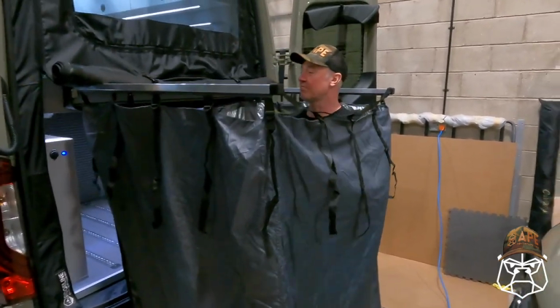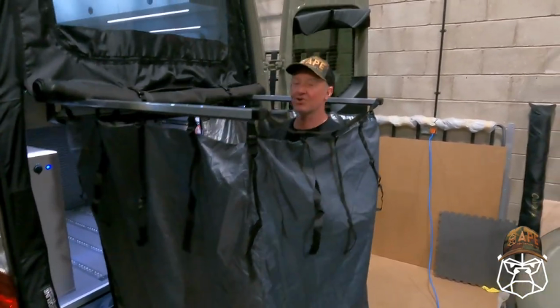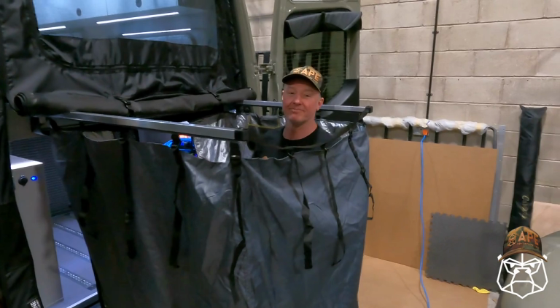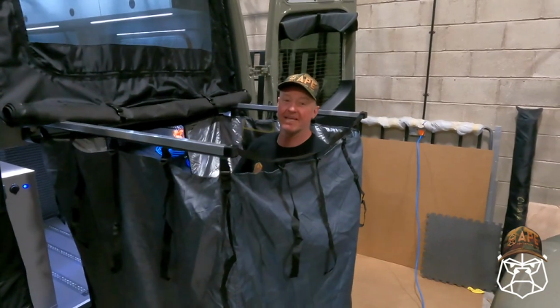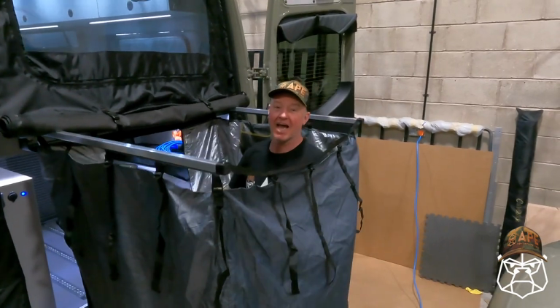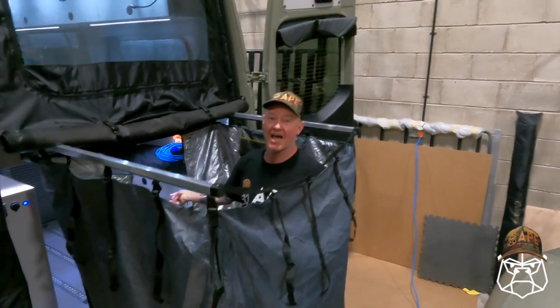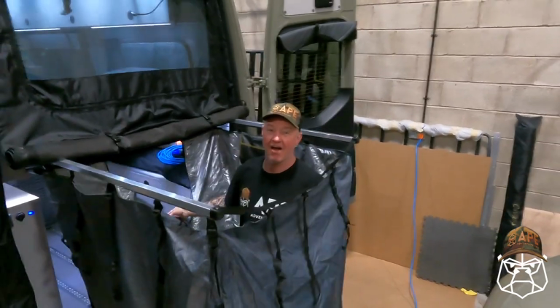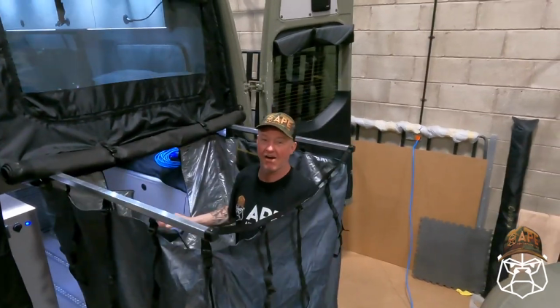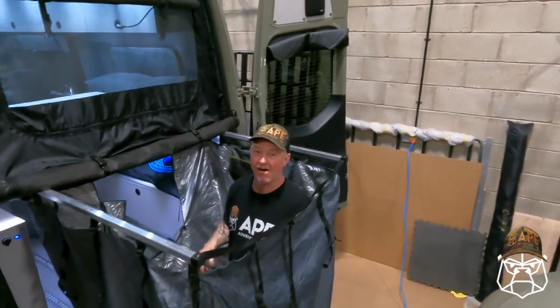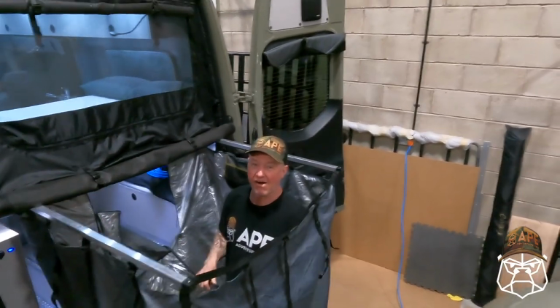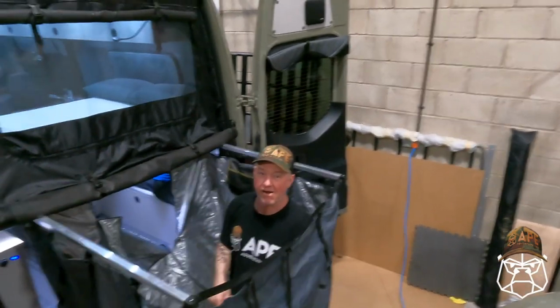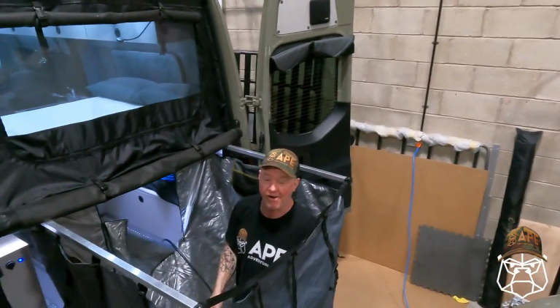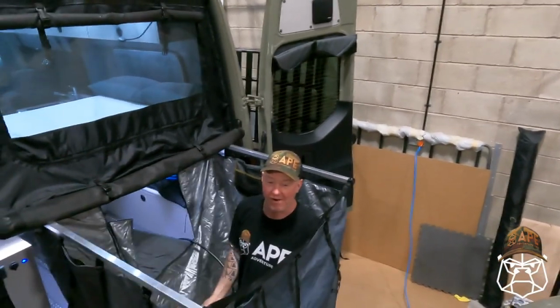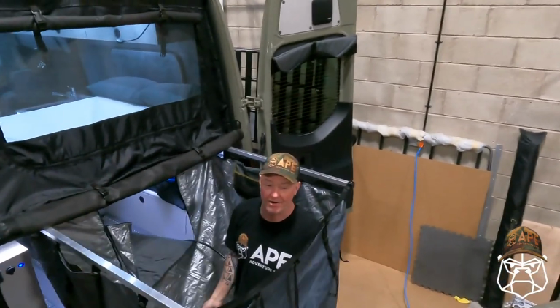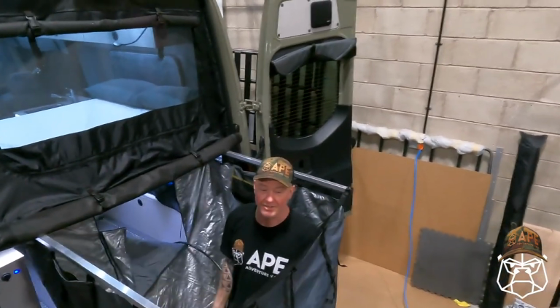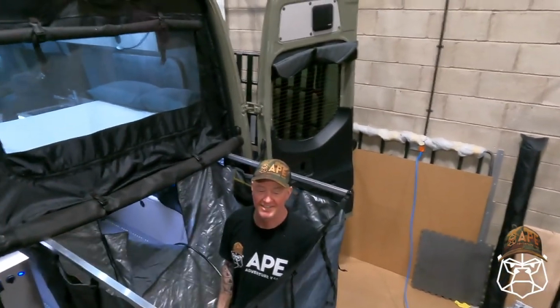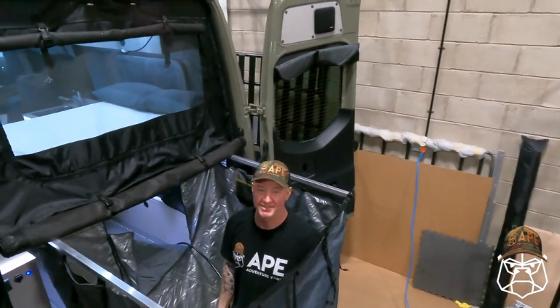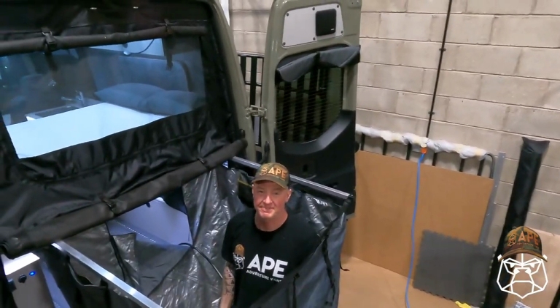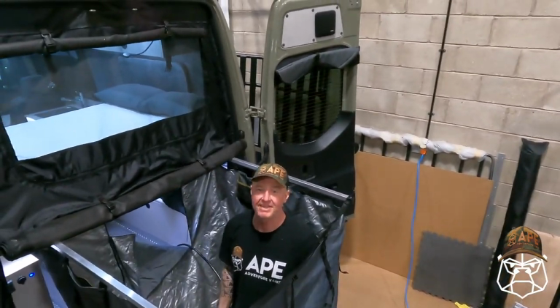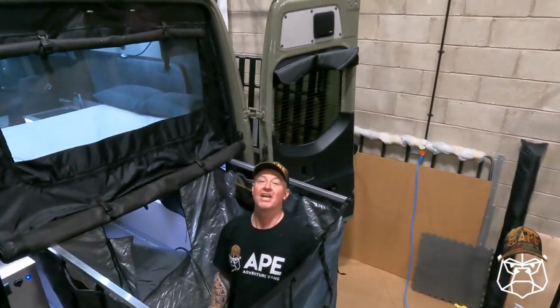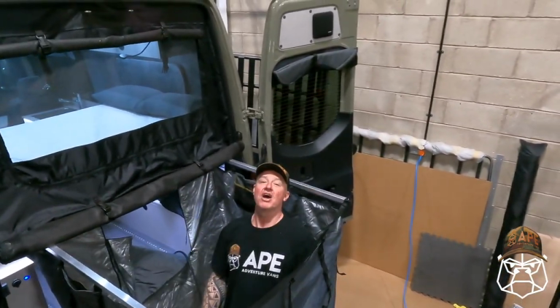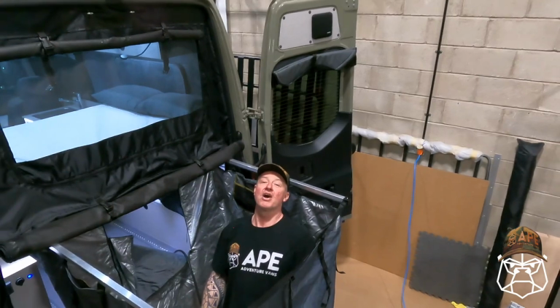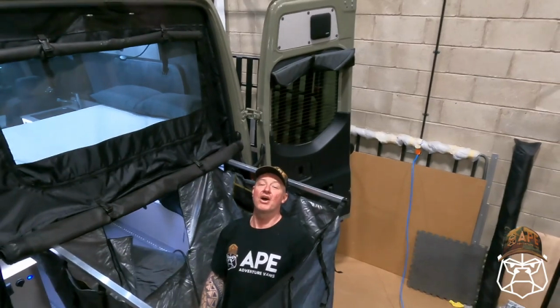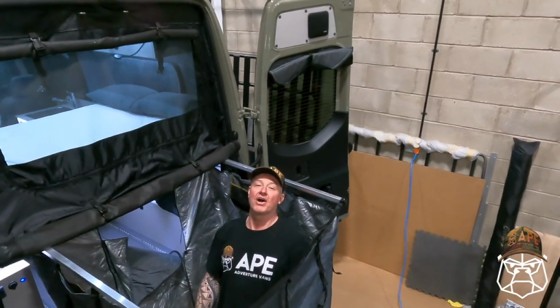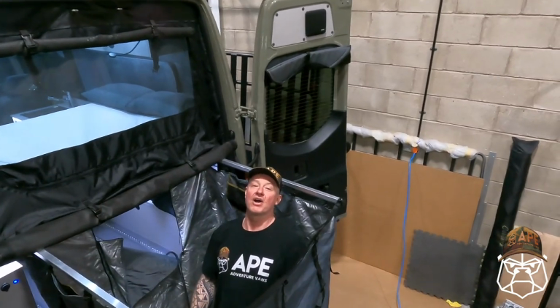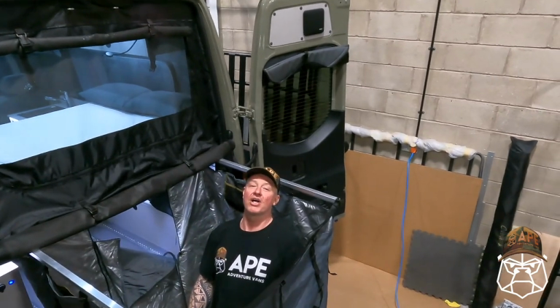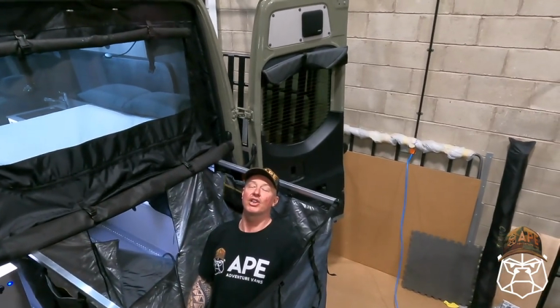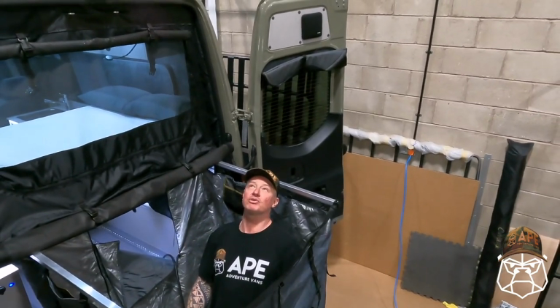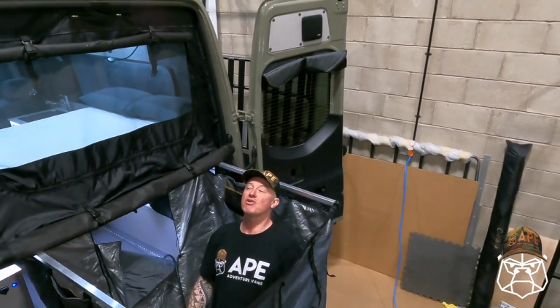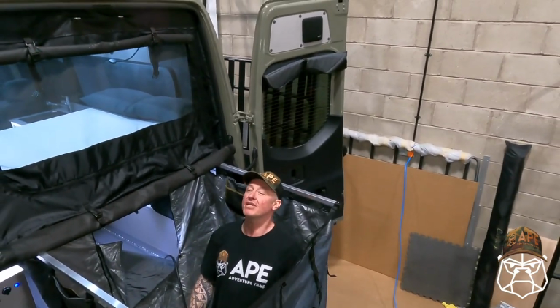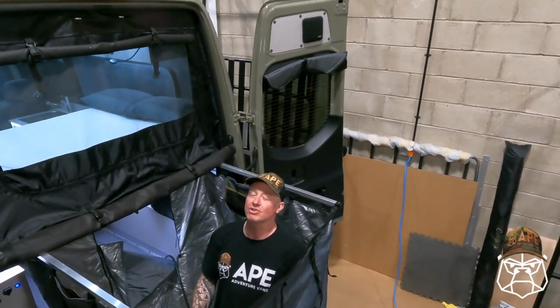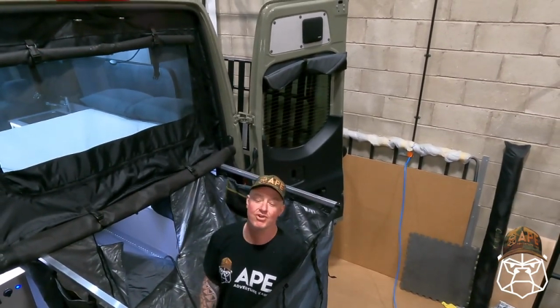Awesome bit of privacy - that's absolutely wicked. Pull the shower out, douse yourself down. Job's a good'un. Let me have a quick bird's eye view. You've got loads of space in there, loads of room.